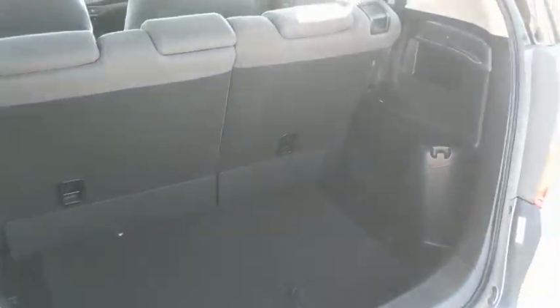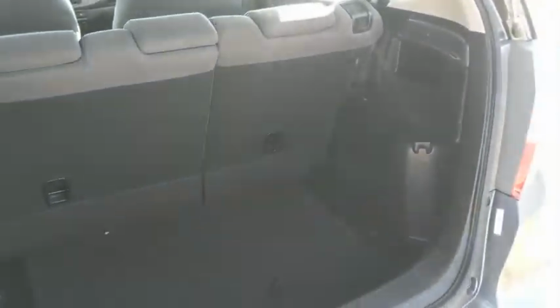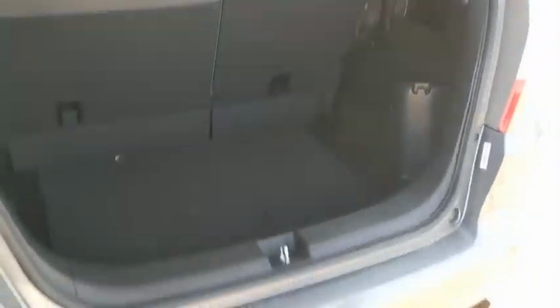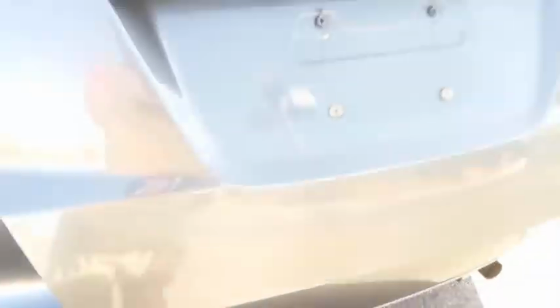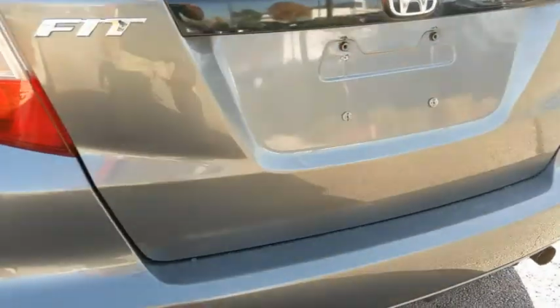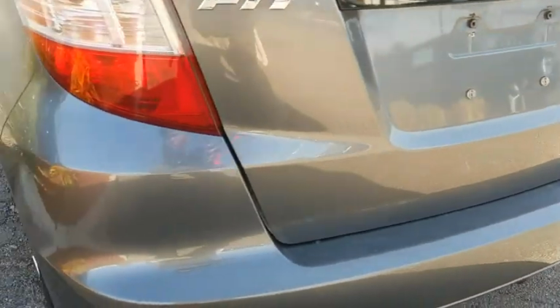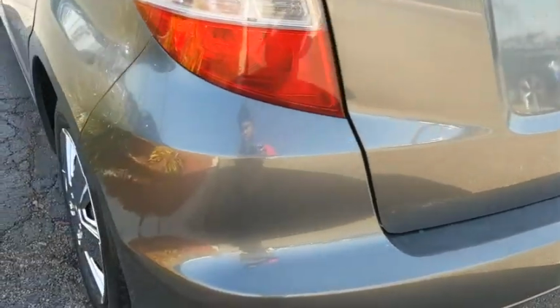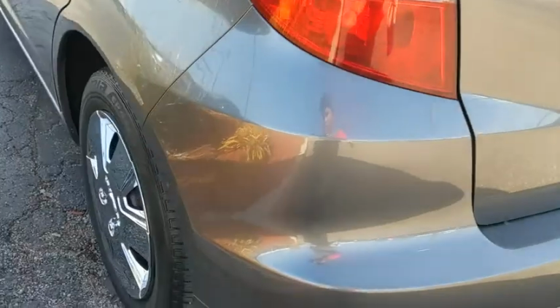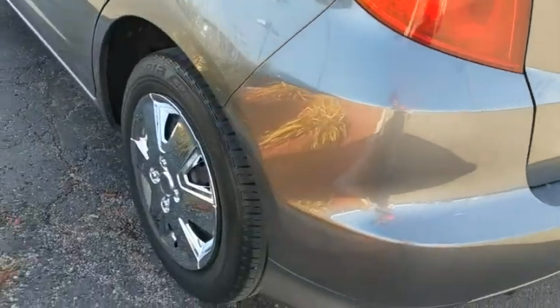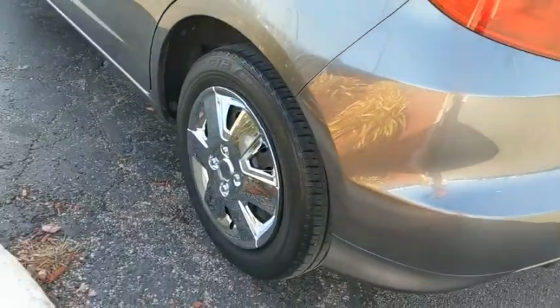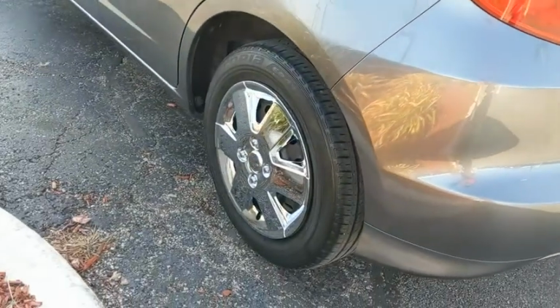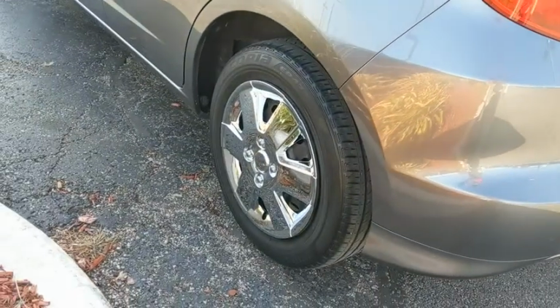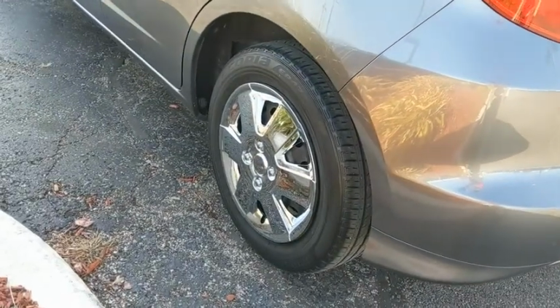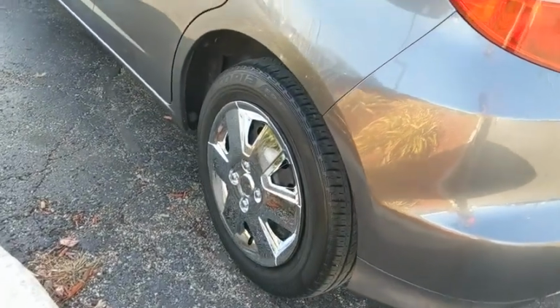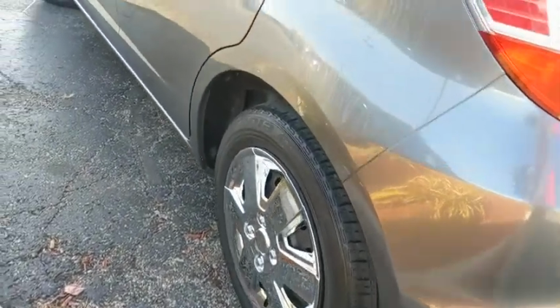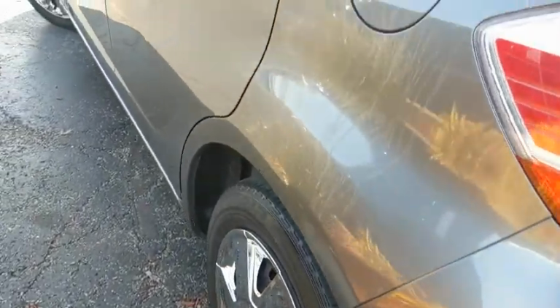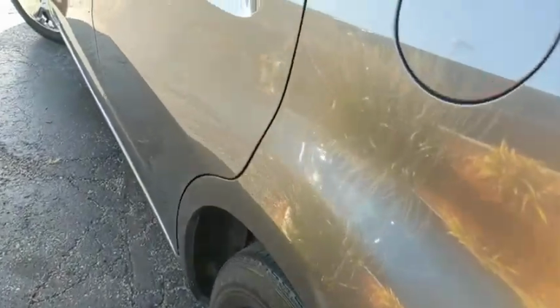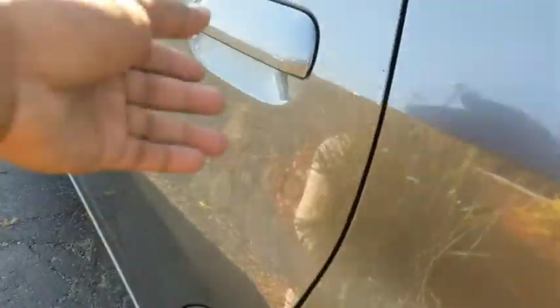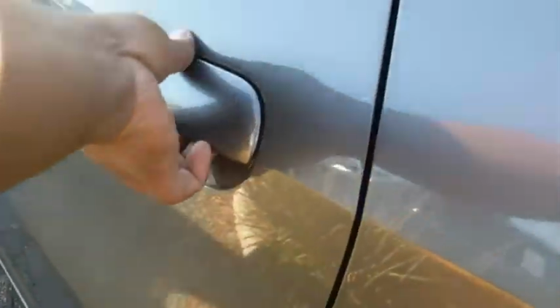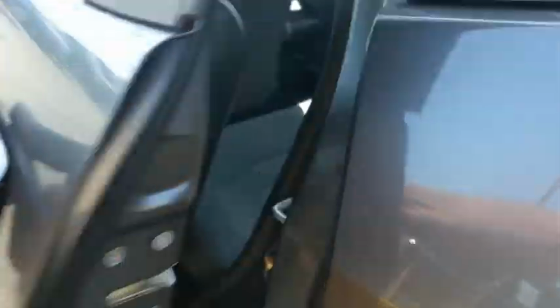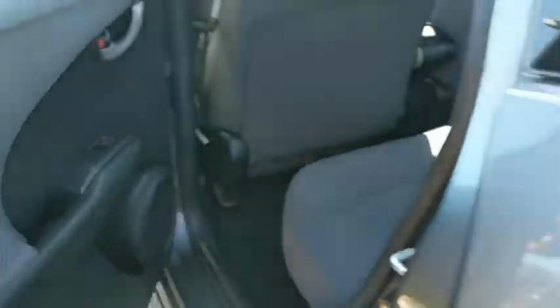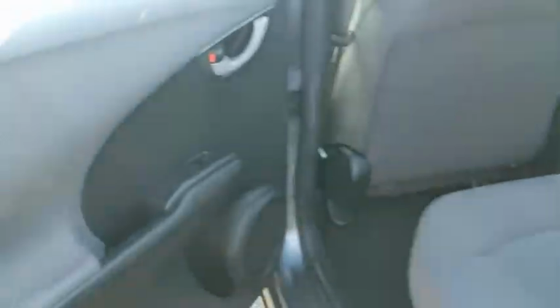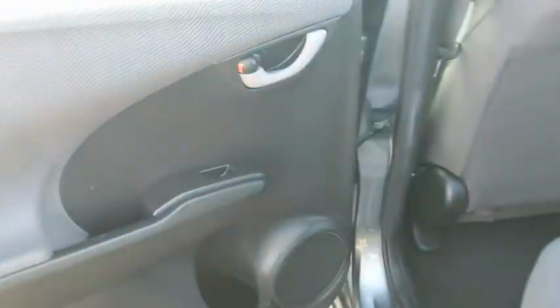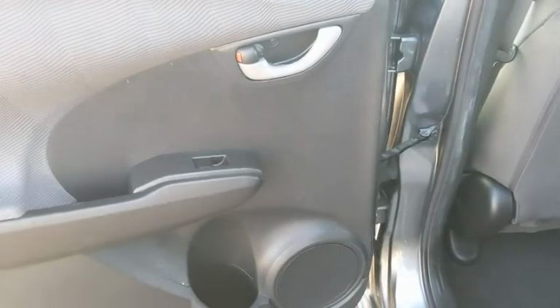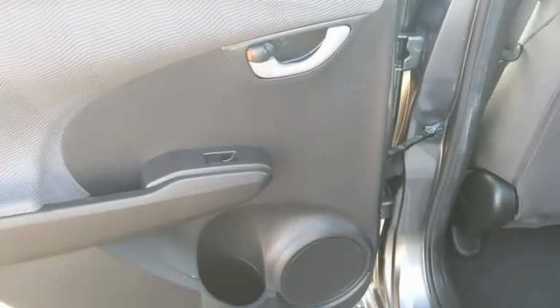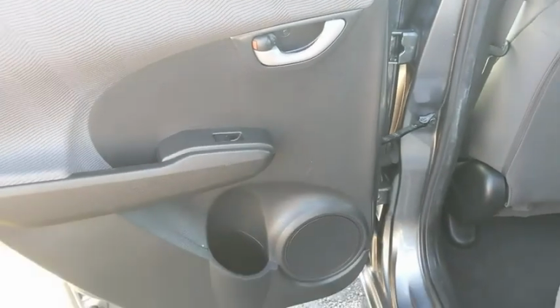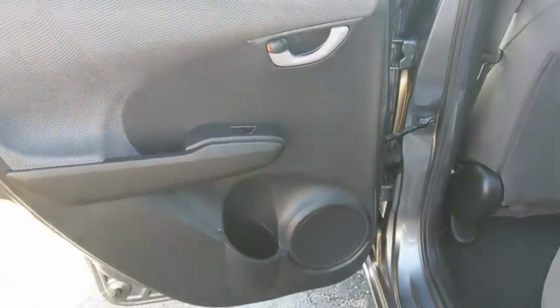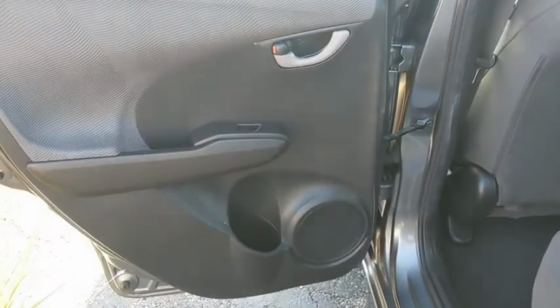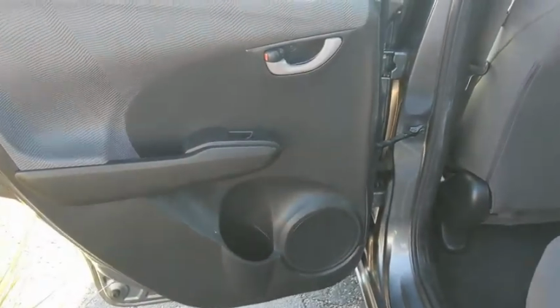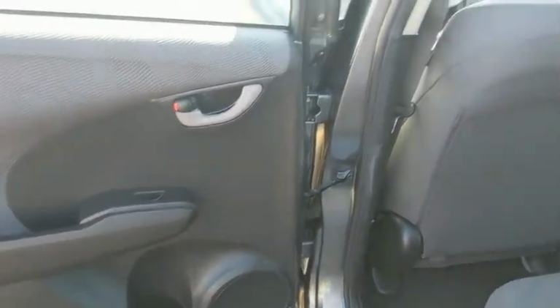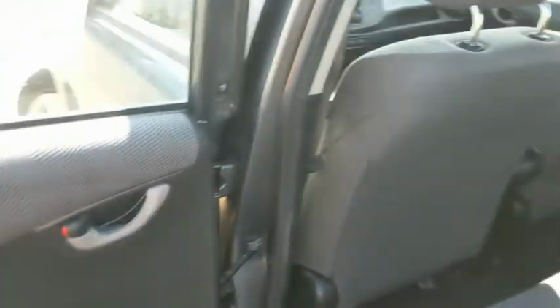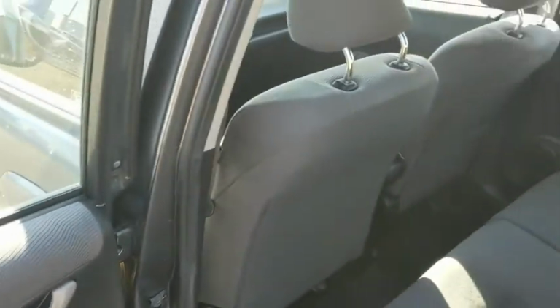Panic alarm, remote keyless entry, rear window wiper, cloth seat trim, driver vanity mirror, tilt steering wheel, front bucket seats, passenger vanity mirror, speed control.